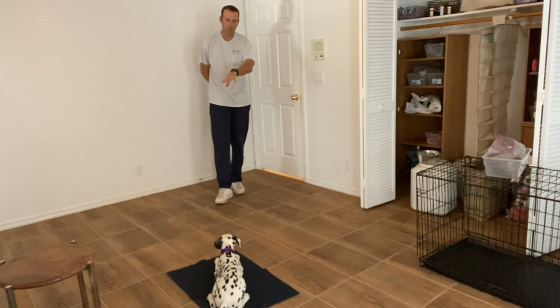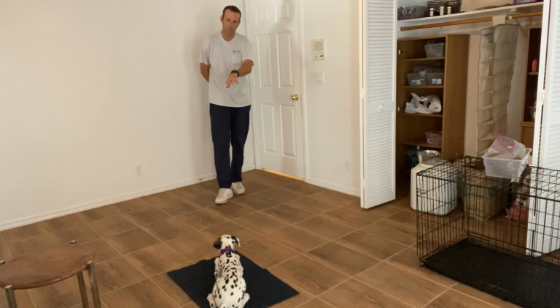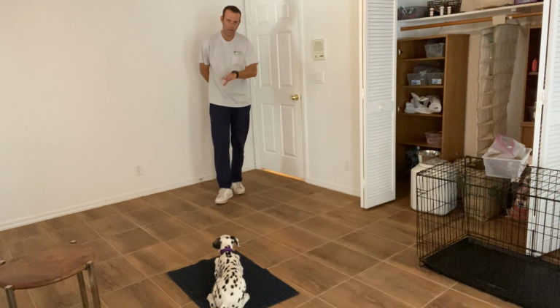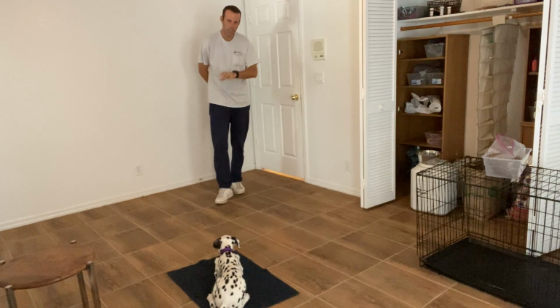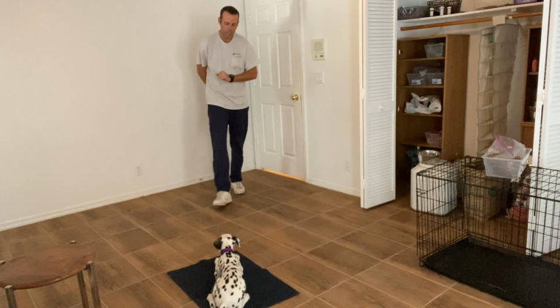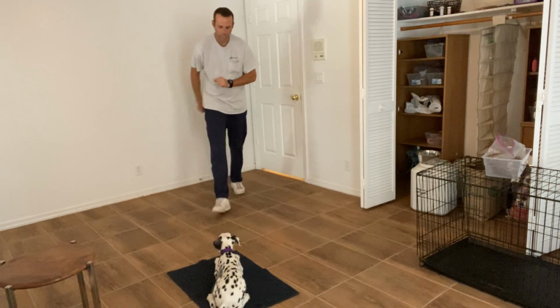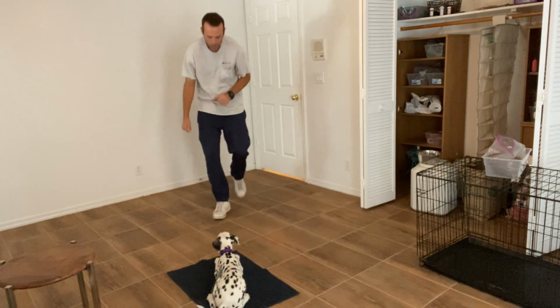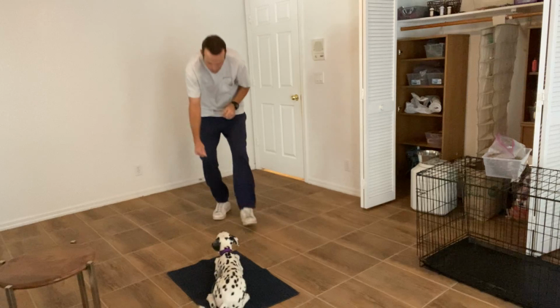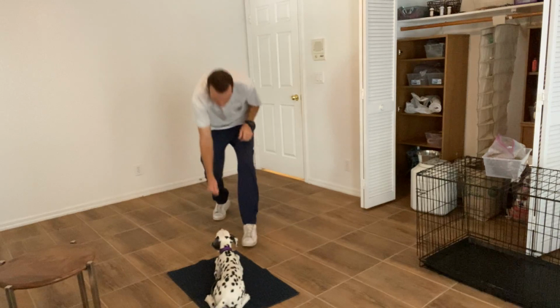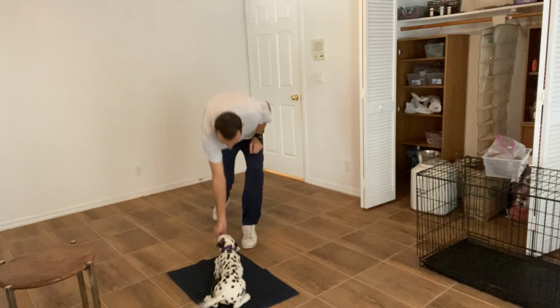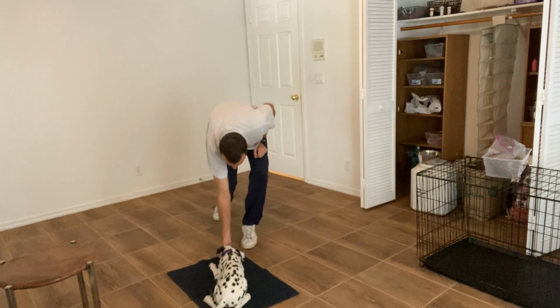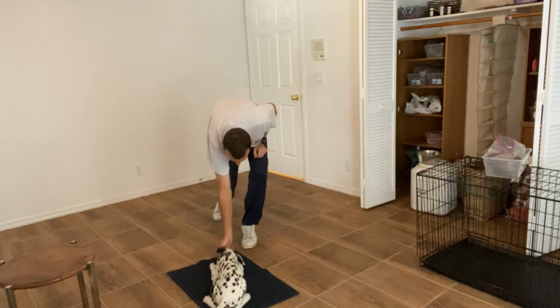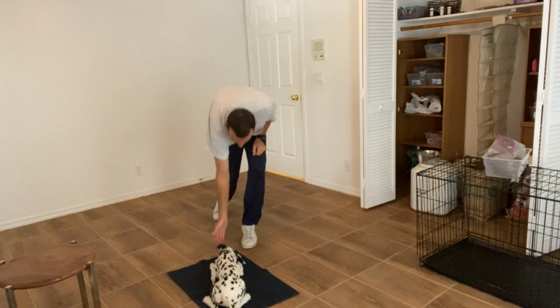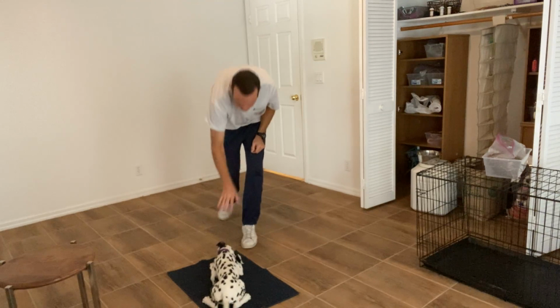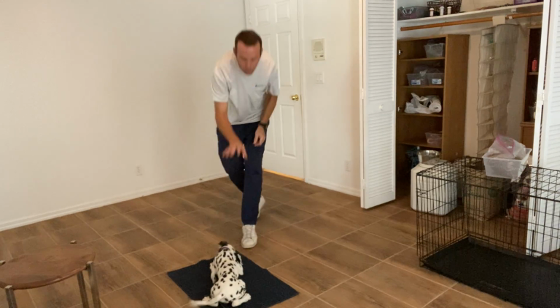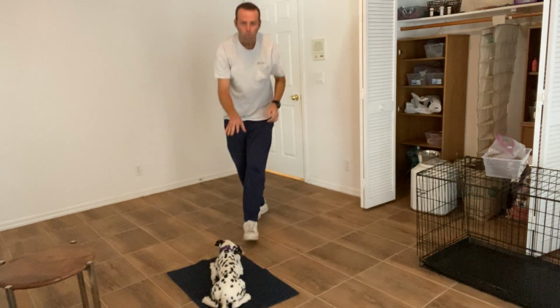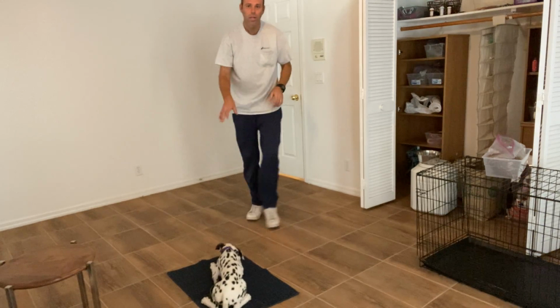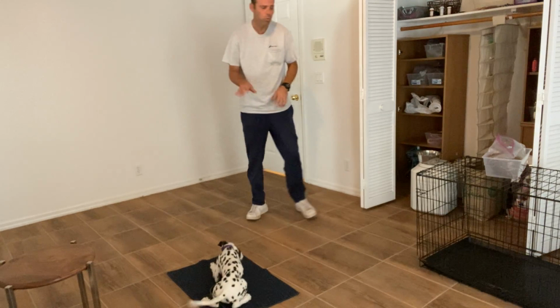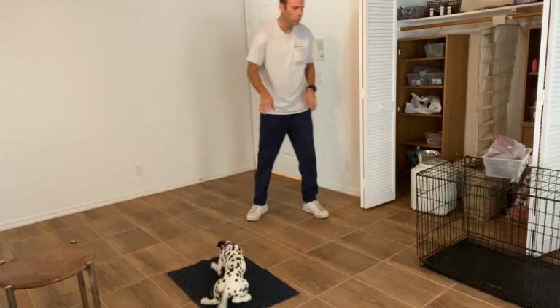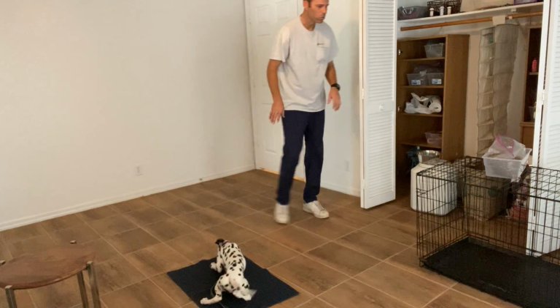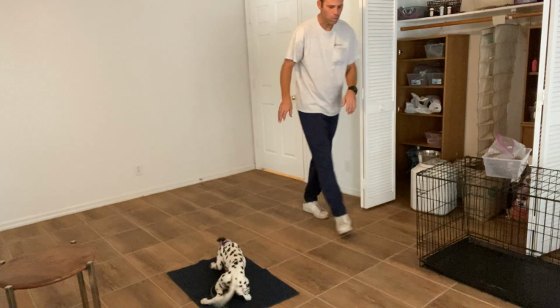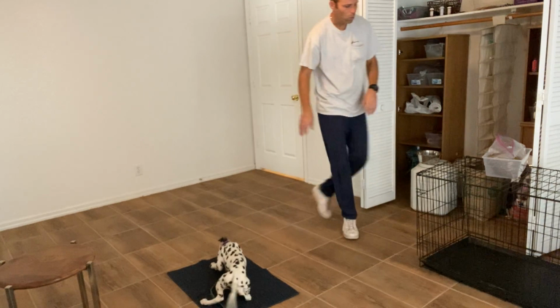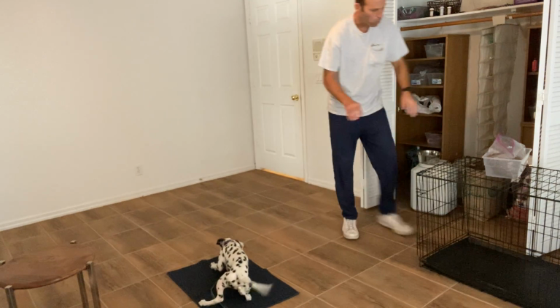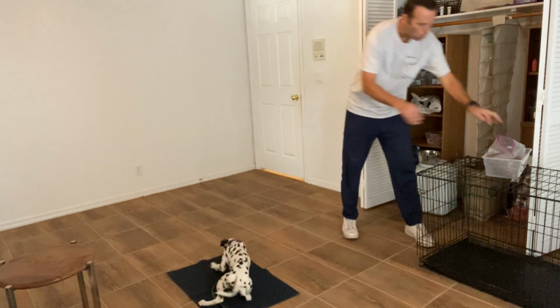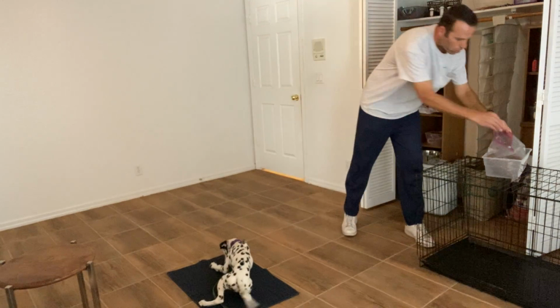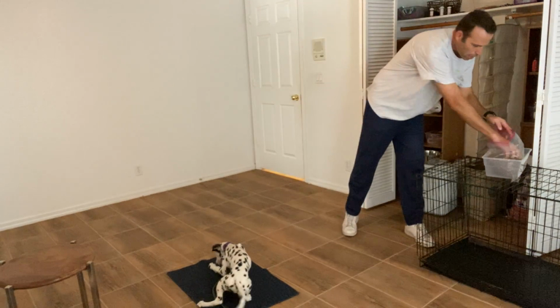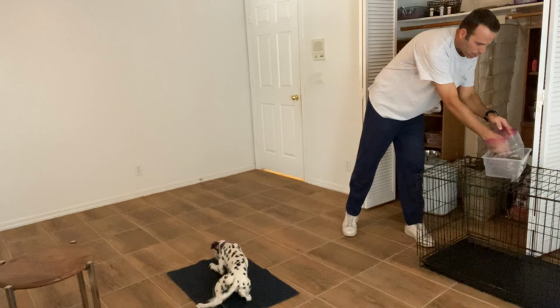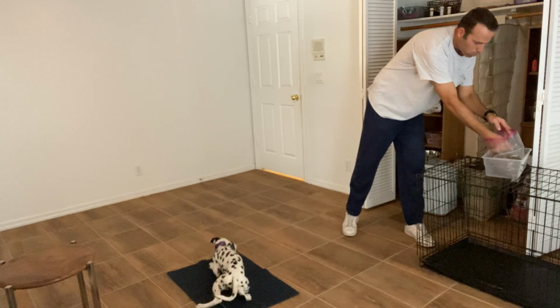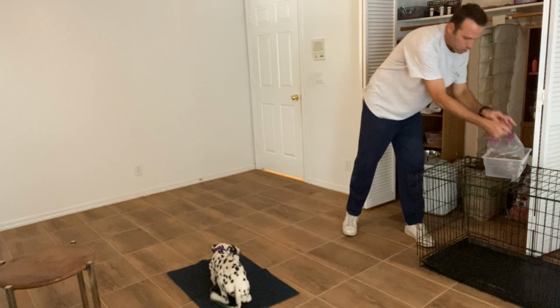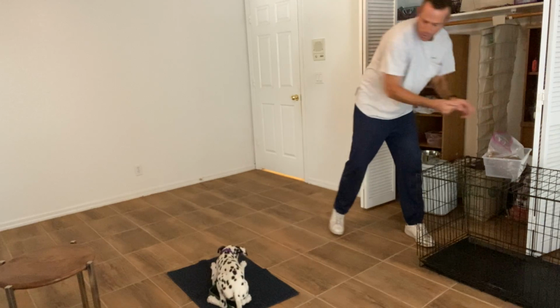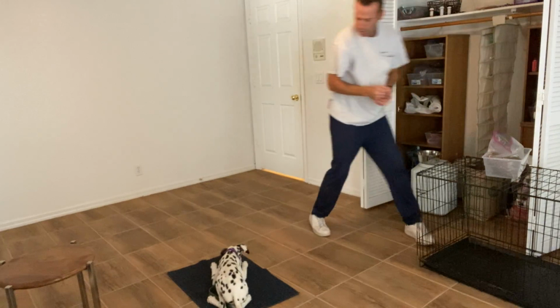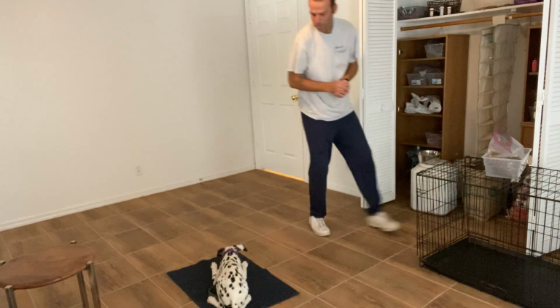What this creates is once I bring the mat out, as soon as I put it down, she runs over and lies down. Because remember, this mat does not stay down at all times. This is a training tool that we'll use when we want her to lie down — it doesn't just sit out all the time.